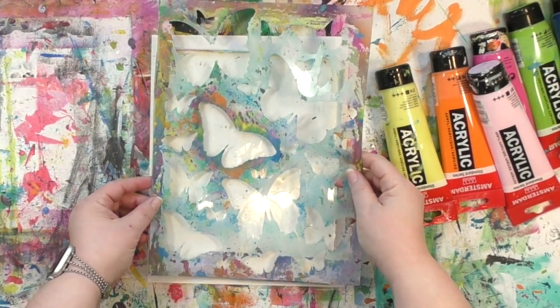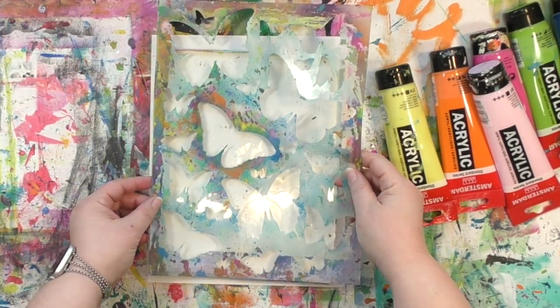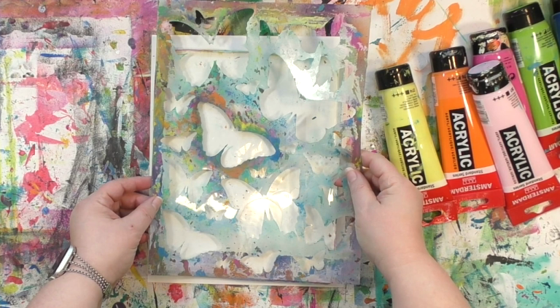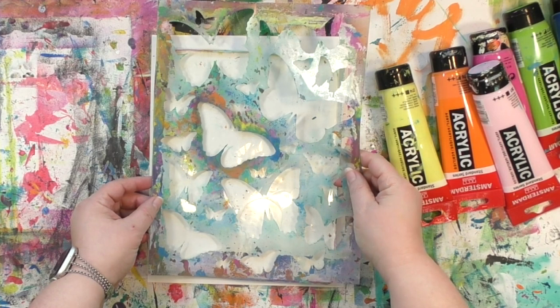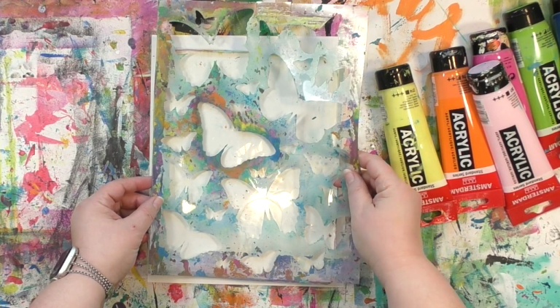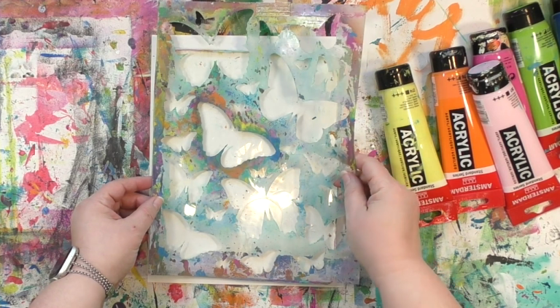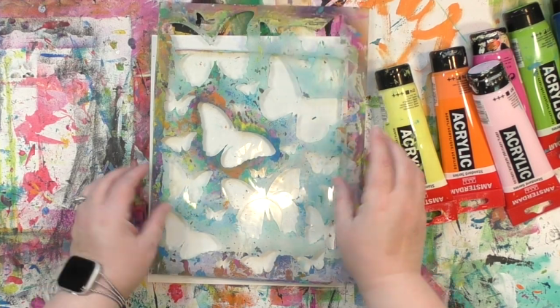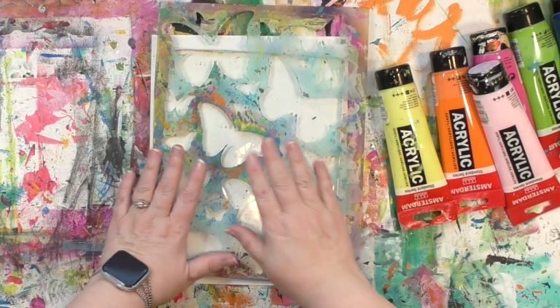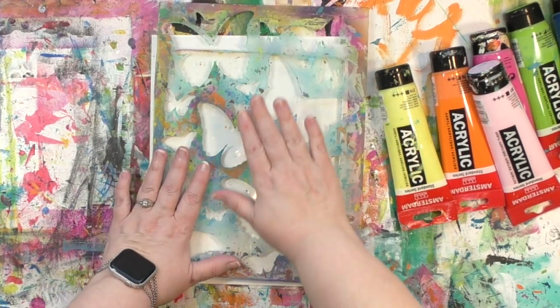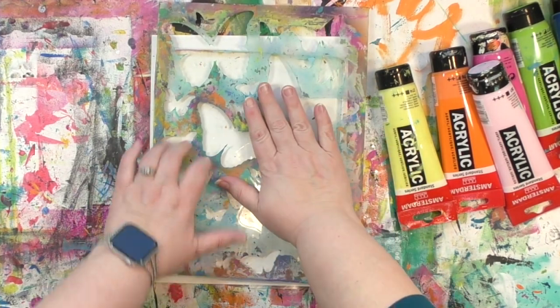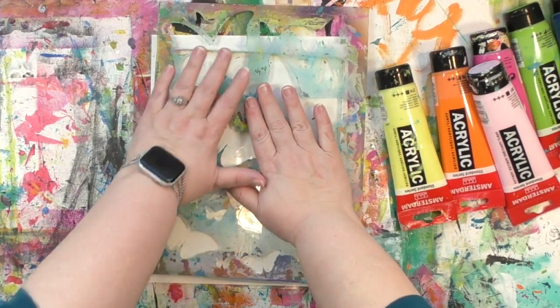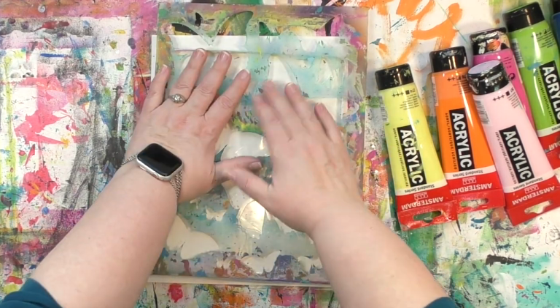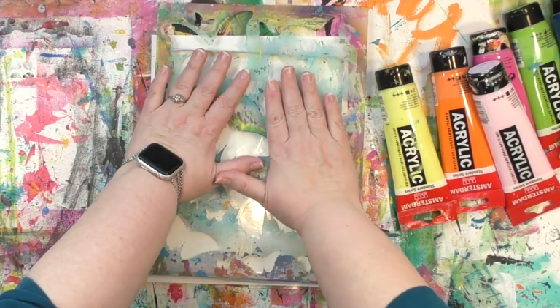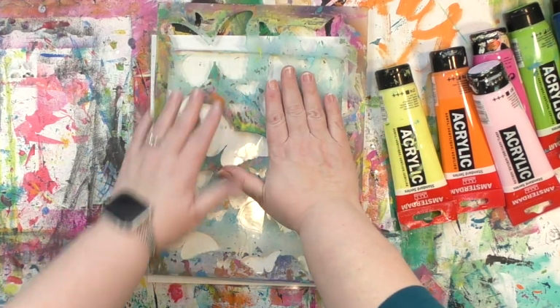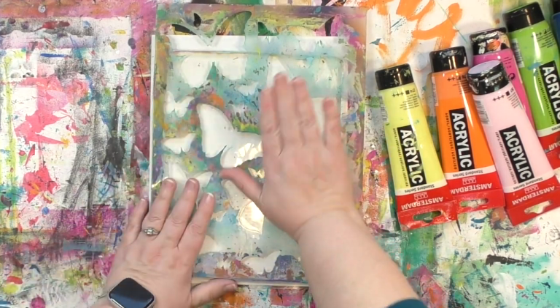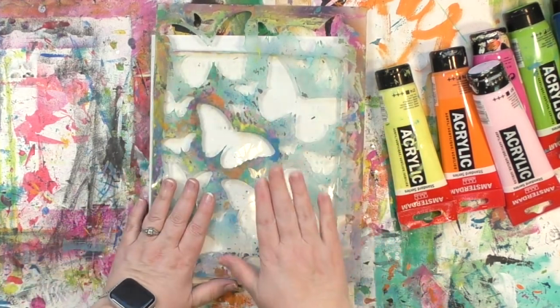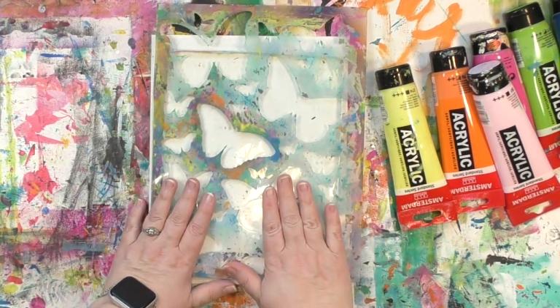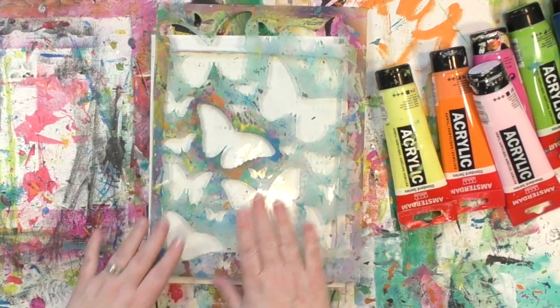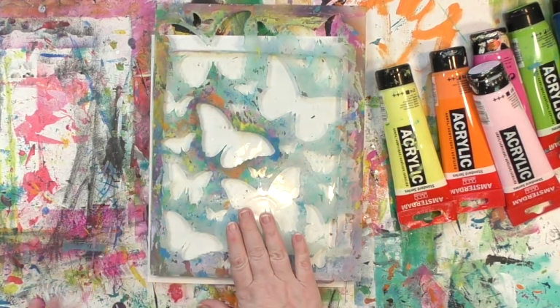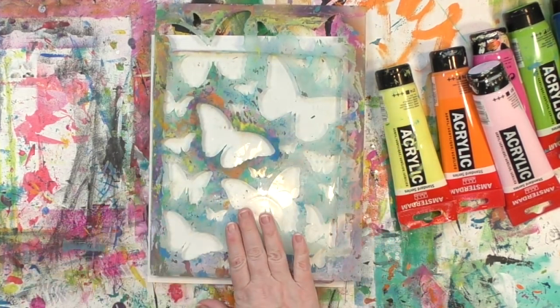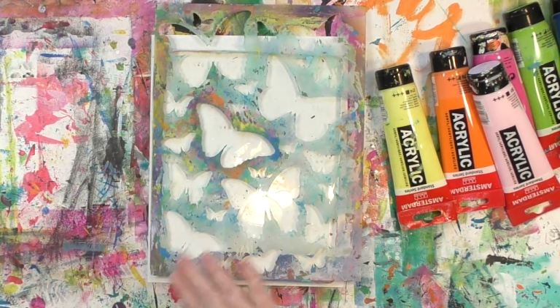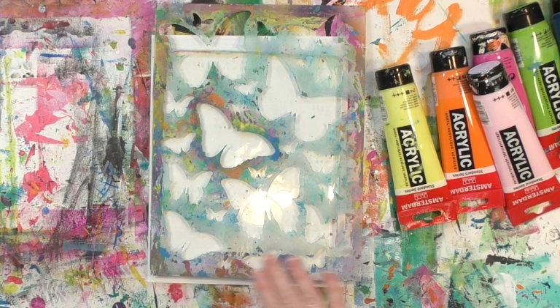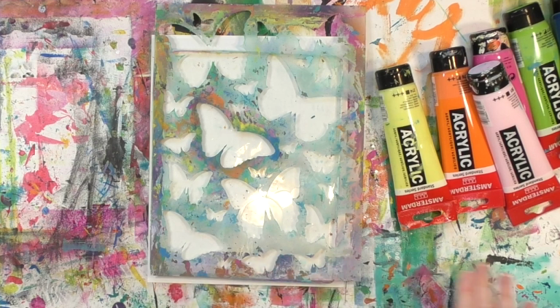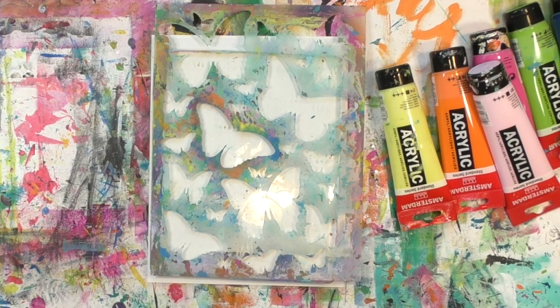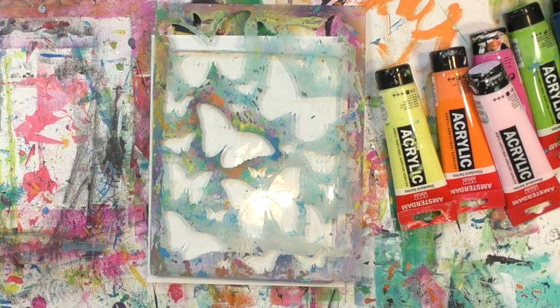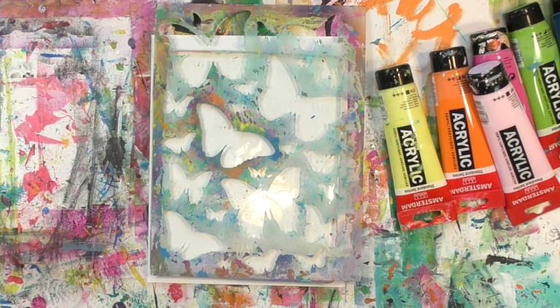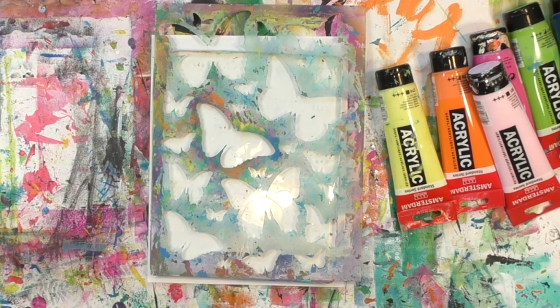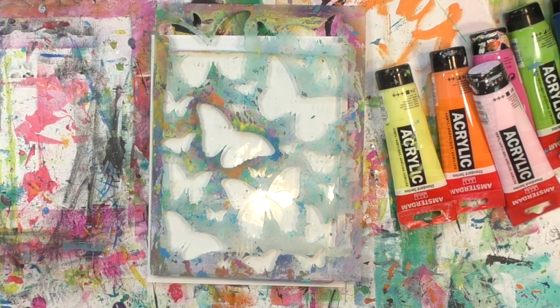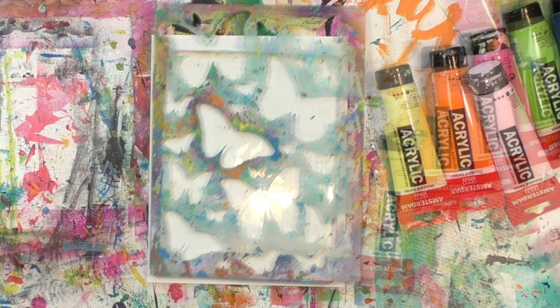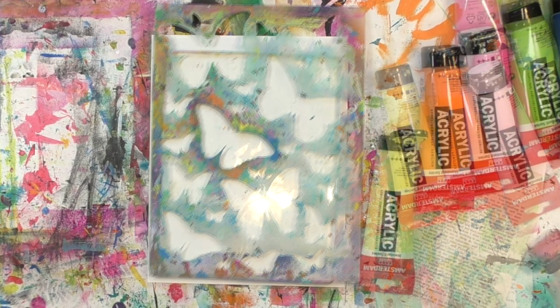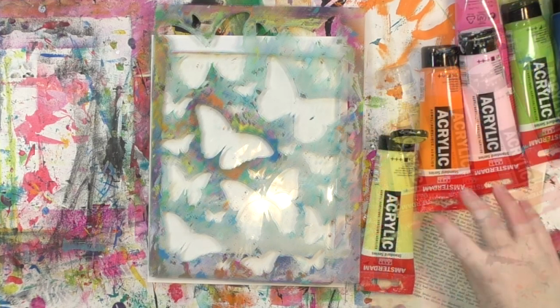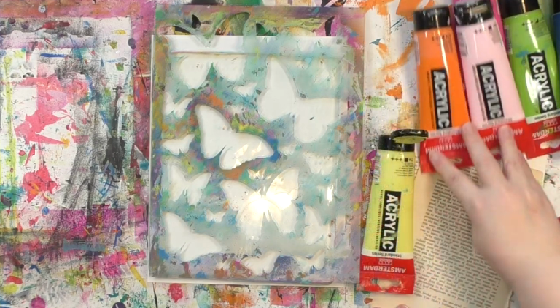You'll notice that I push the stencil down. That helps the plate grab it — it's going to hold it in place and it's going to help prevent paint from running underneath it.